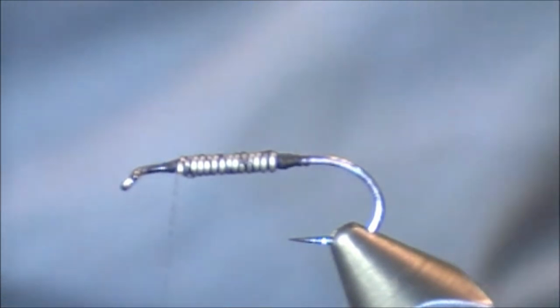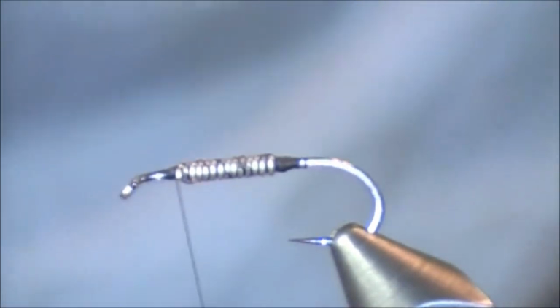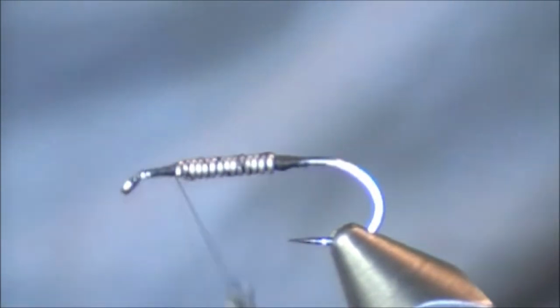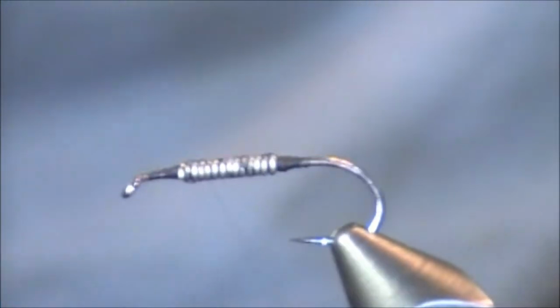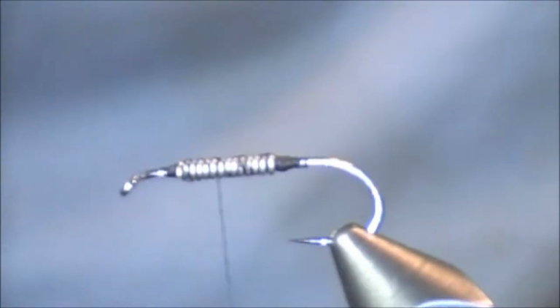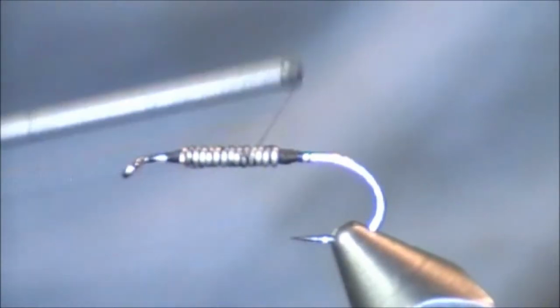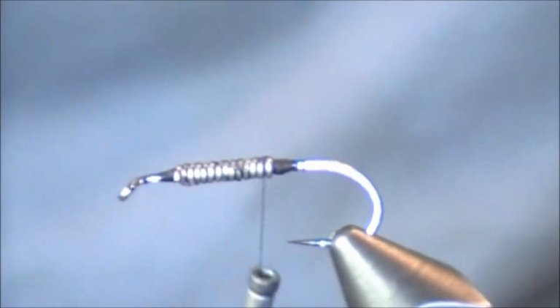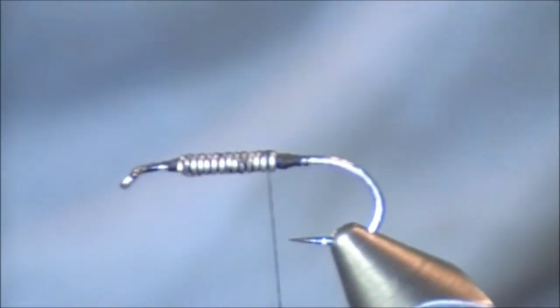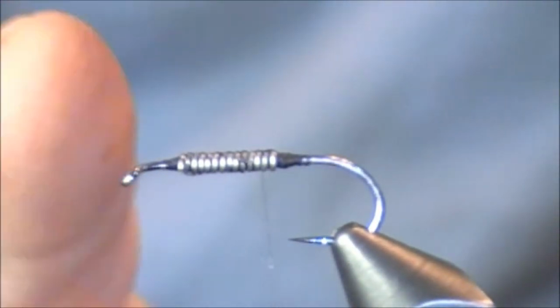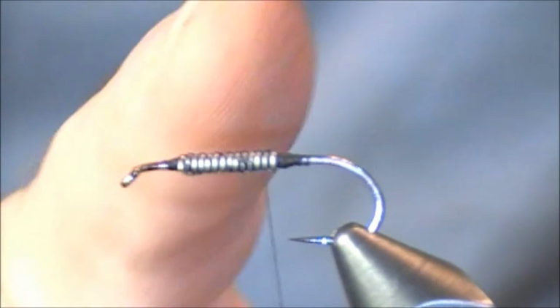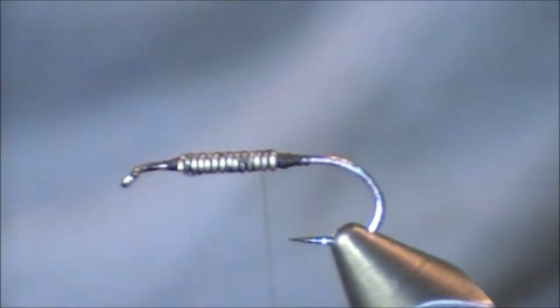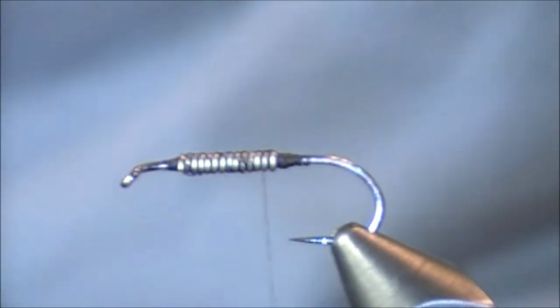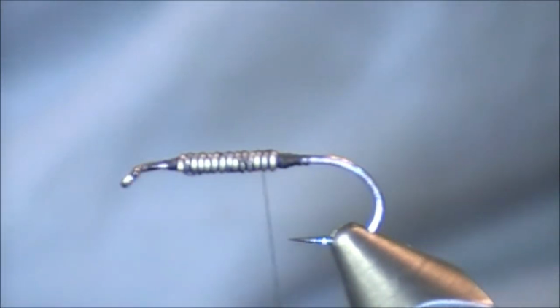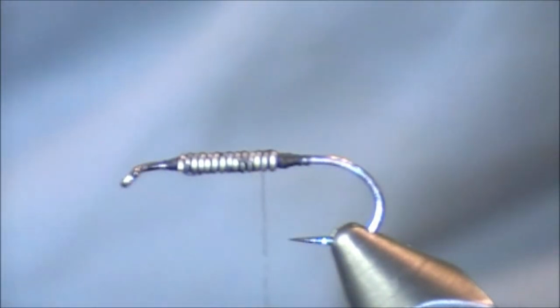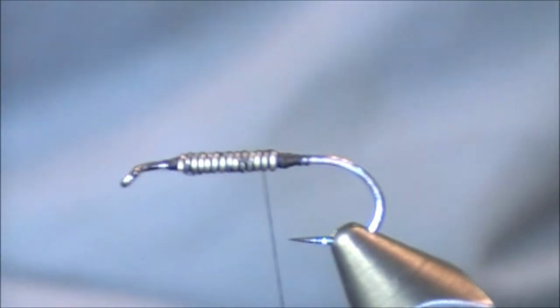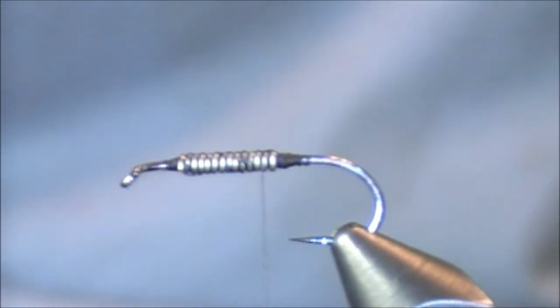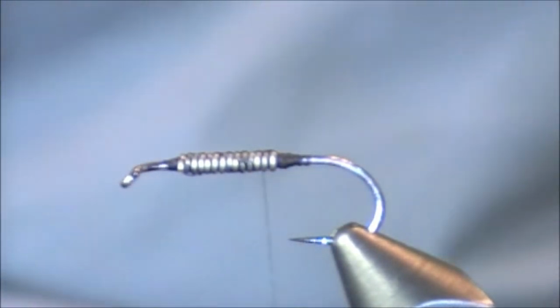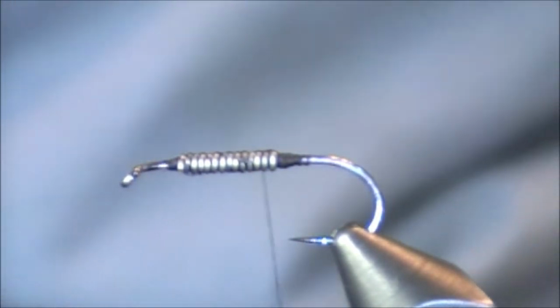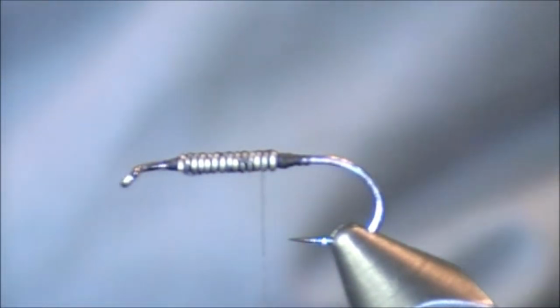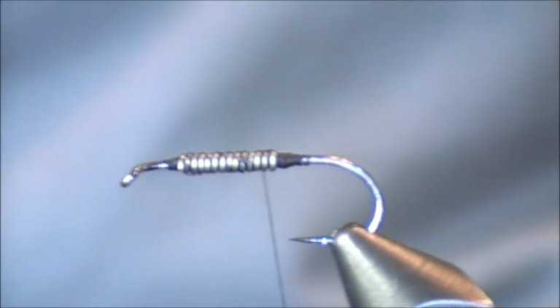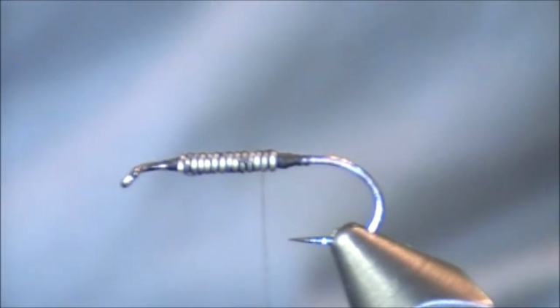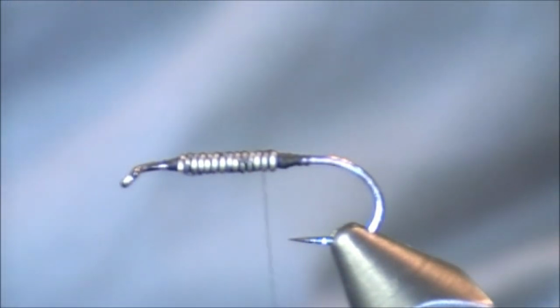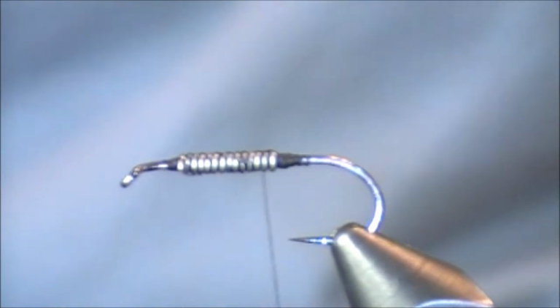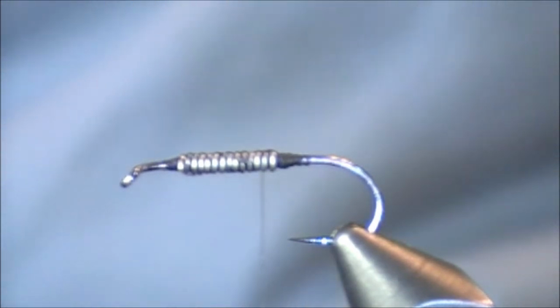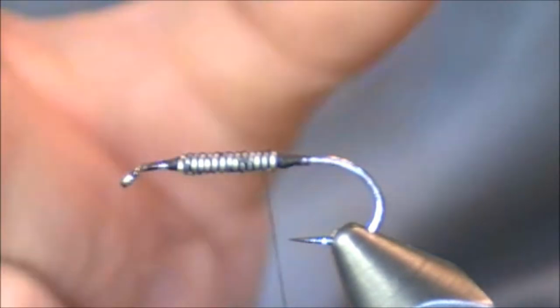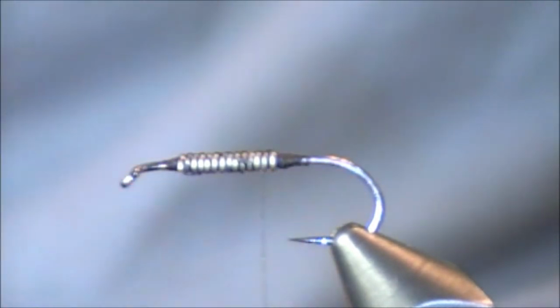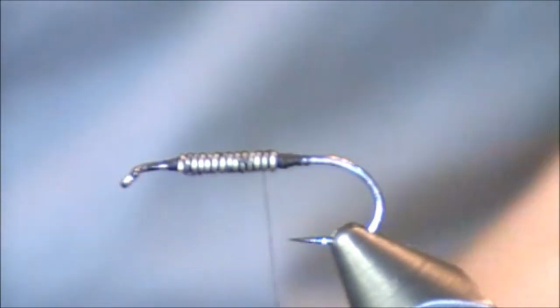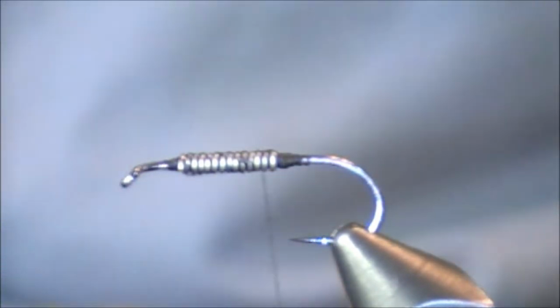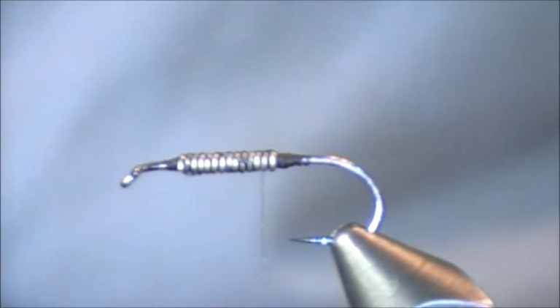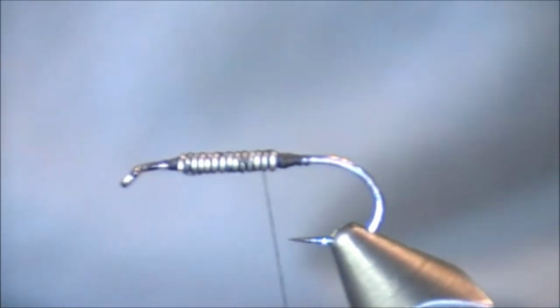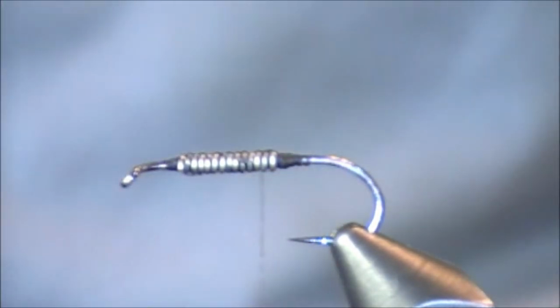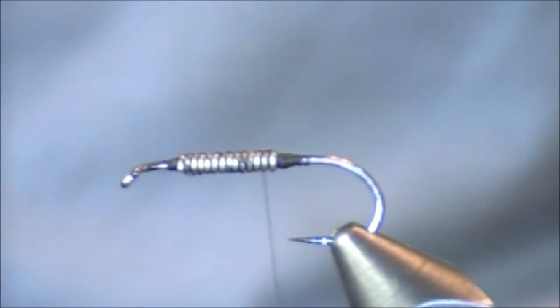Now at this point you can add on your other materials. Do you have to put those transitions at the front and the back? Absolutely not. Do they add more appeal to the fly? Definitely not. Could they make it look a little bit more like the natural? Absolutely.